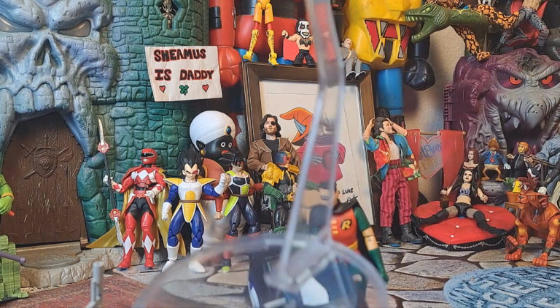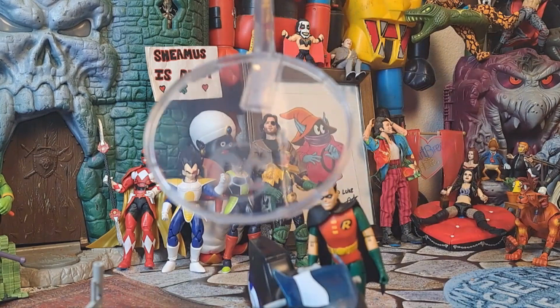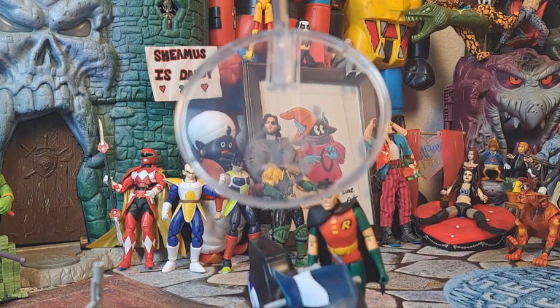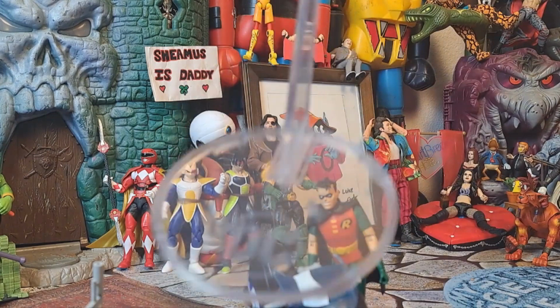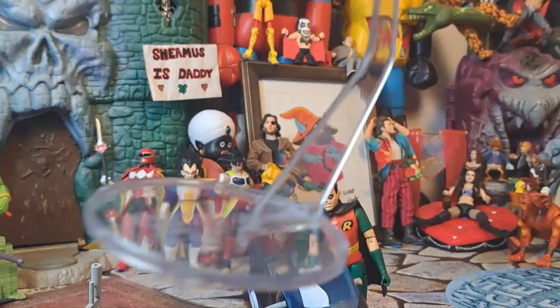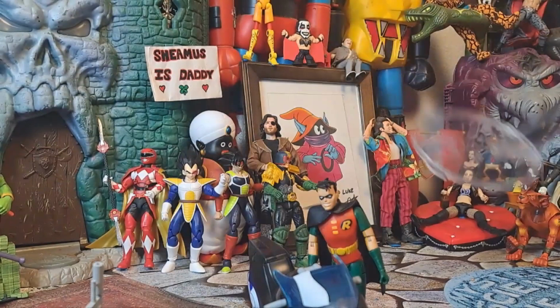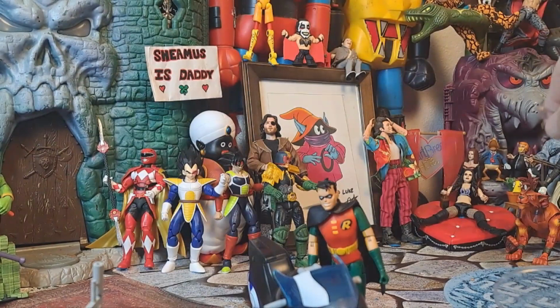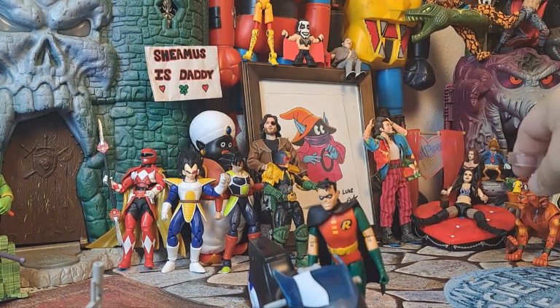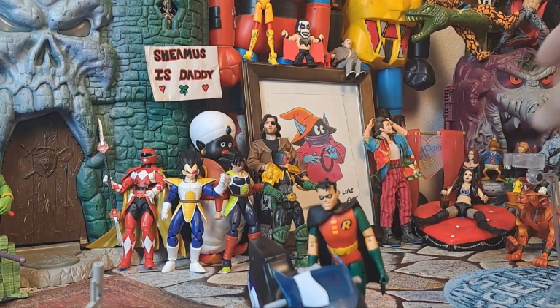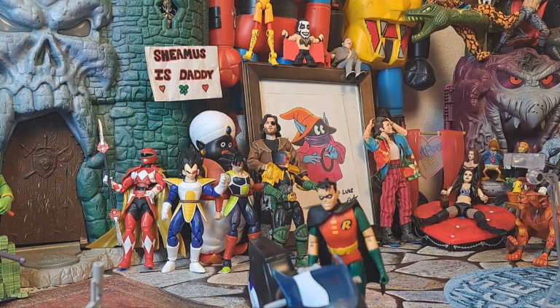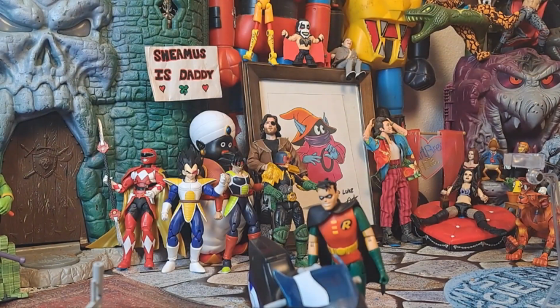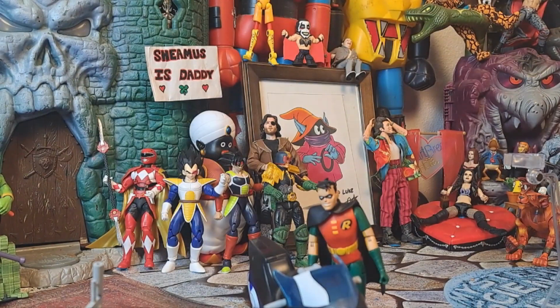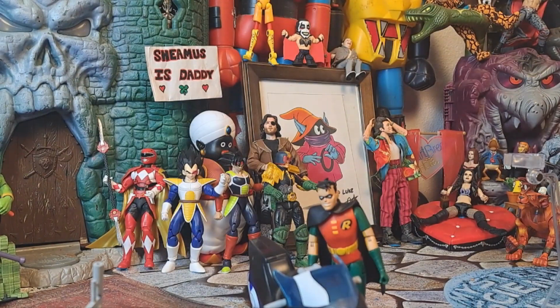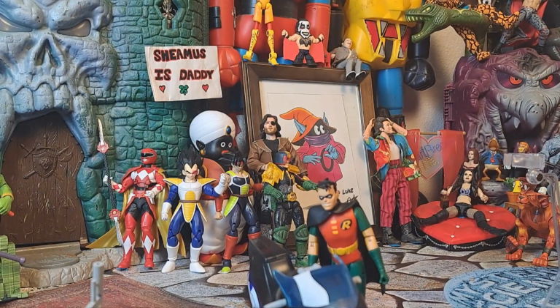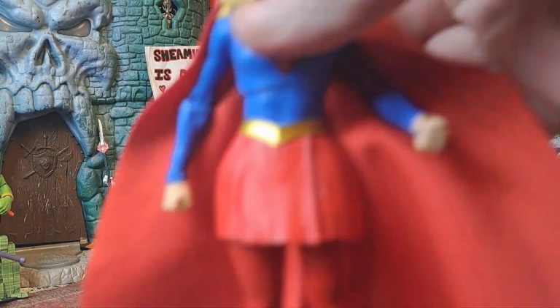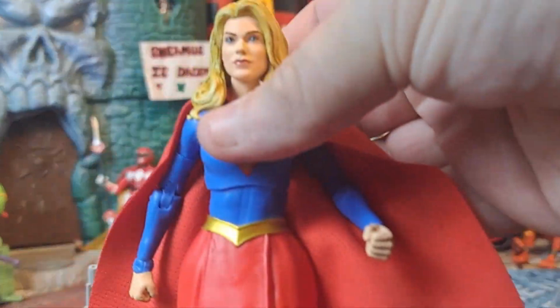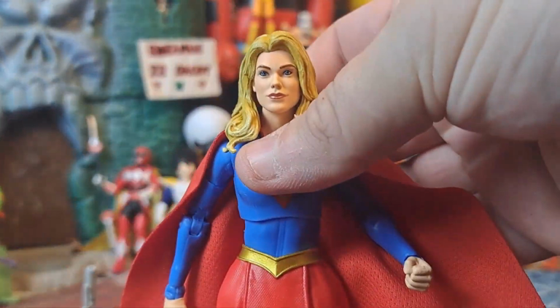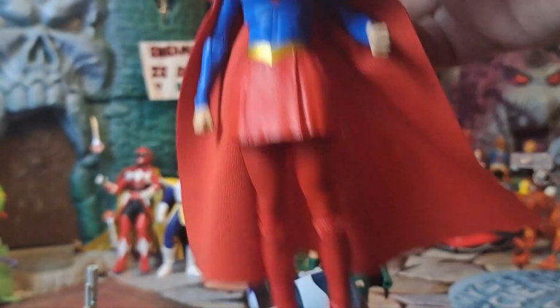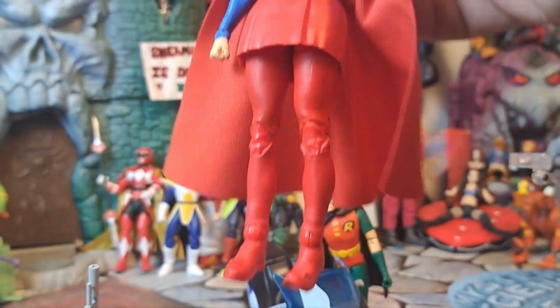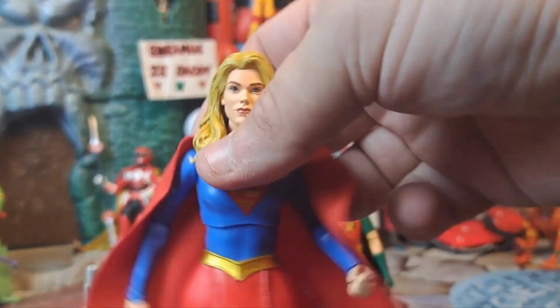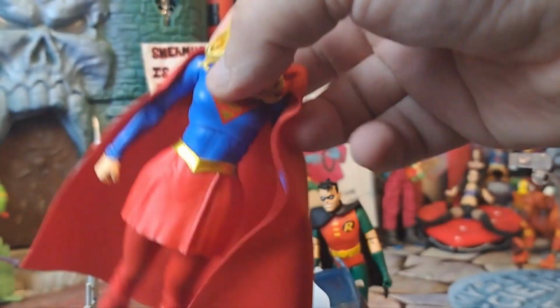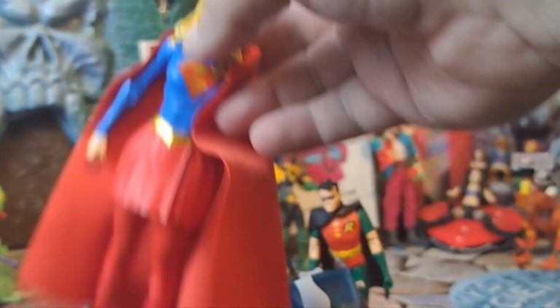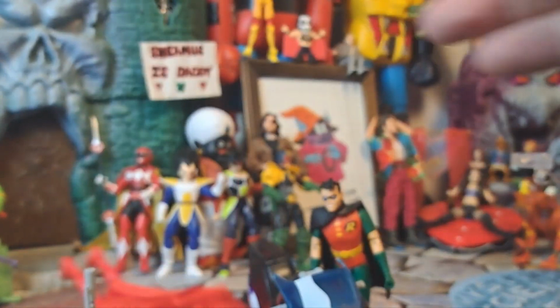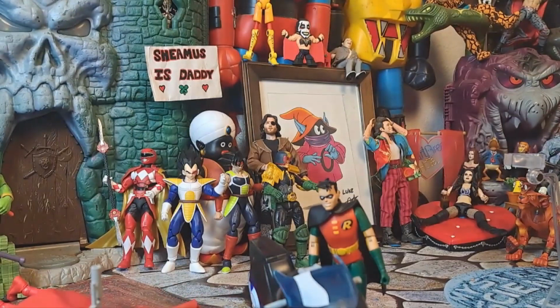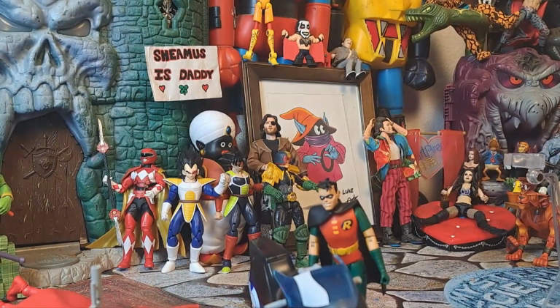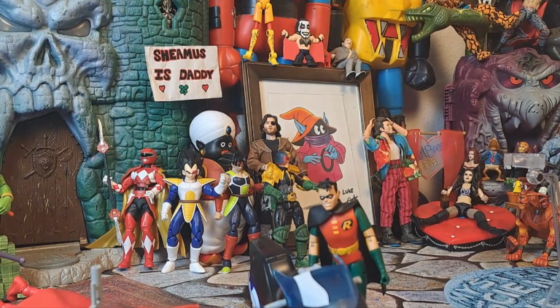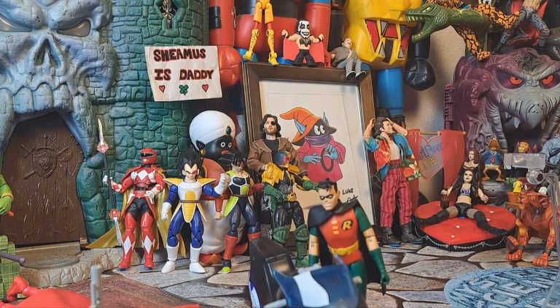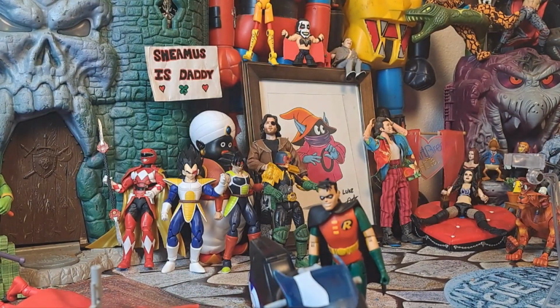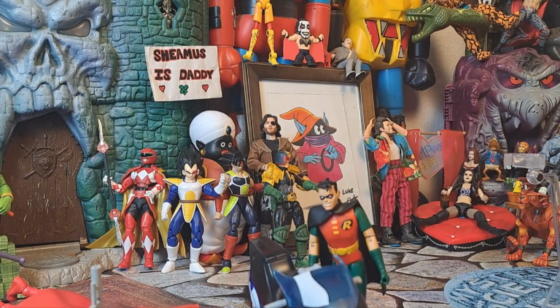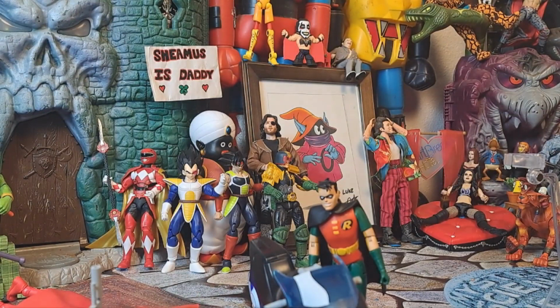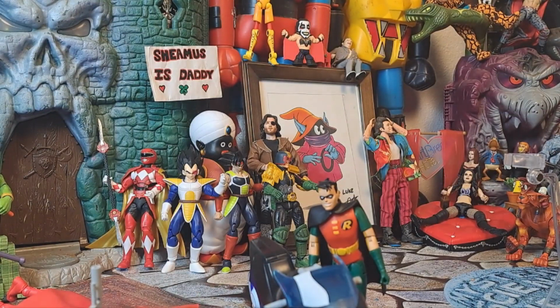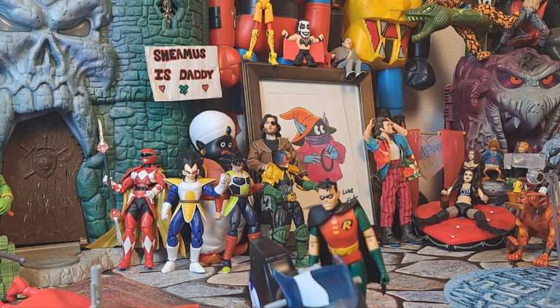Look at this — freaking Batsgiving up in this. I am at the table. Anyway, she is at the table and she's very nice. And we'll move on to the next.